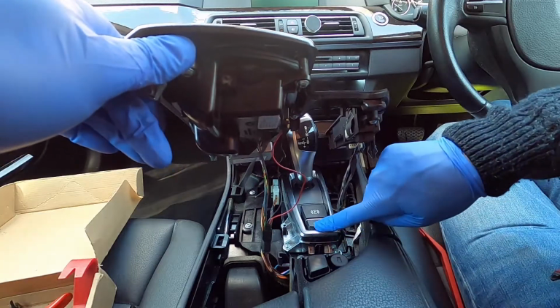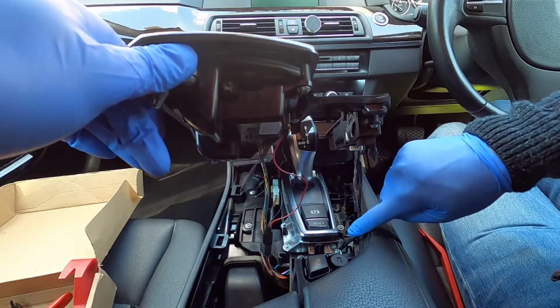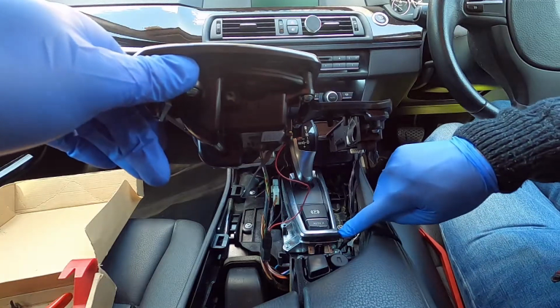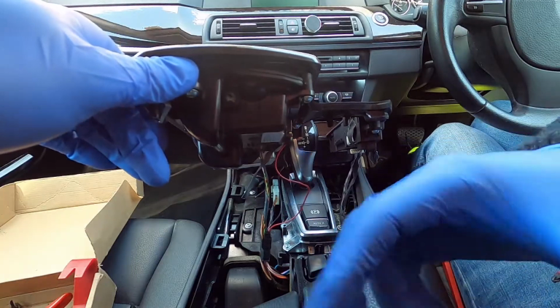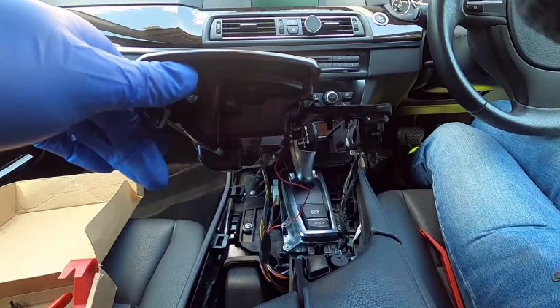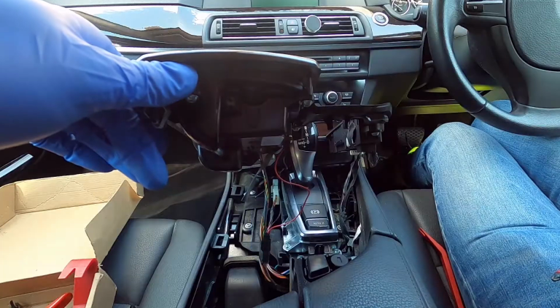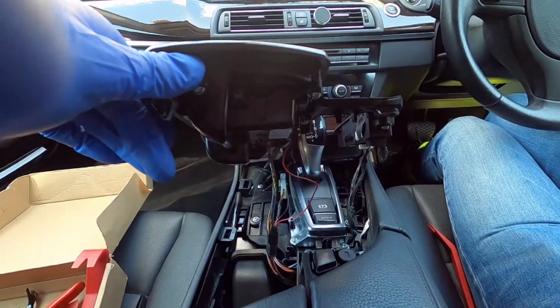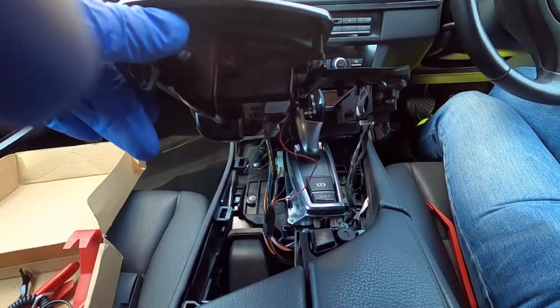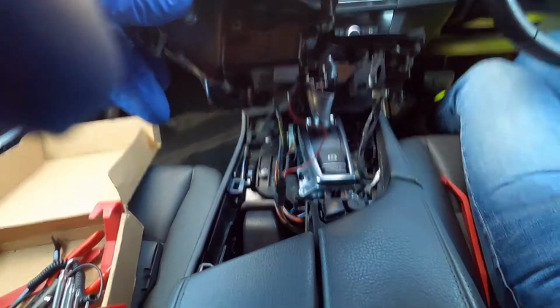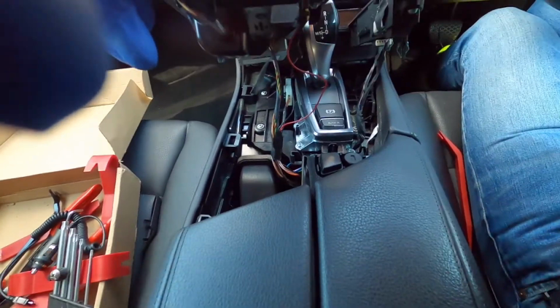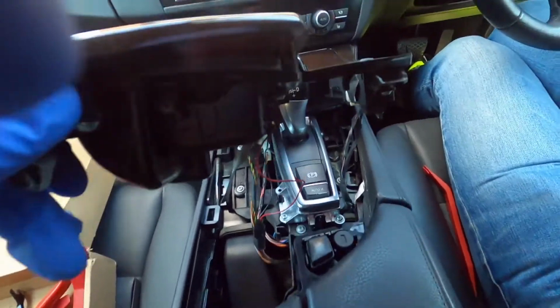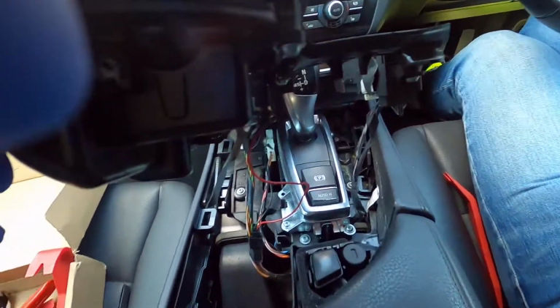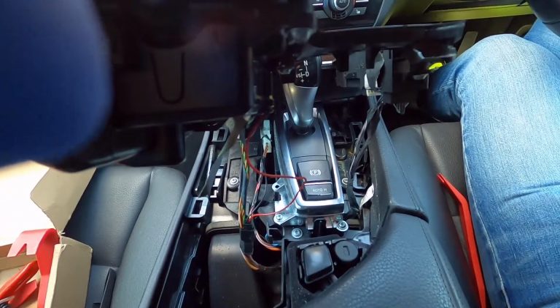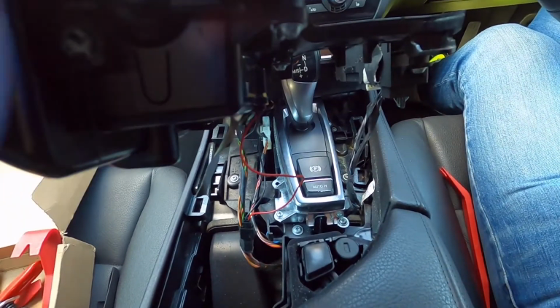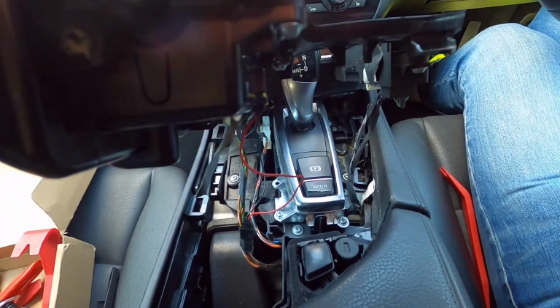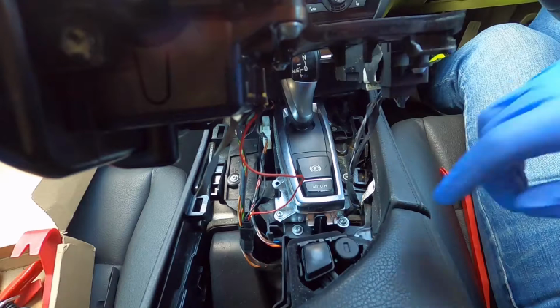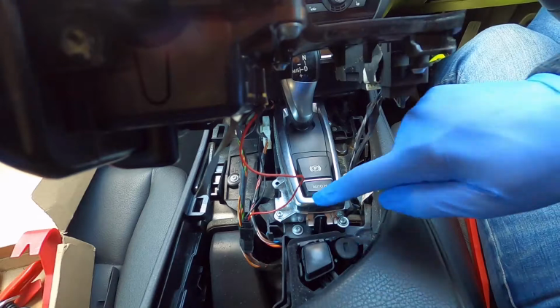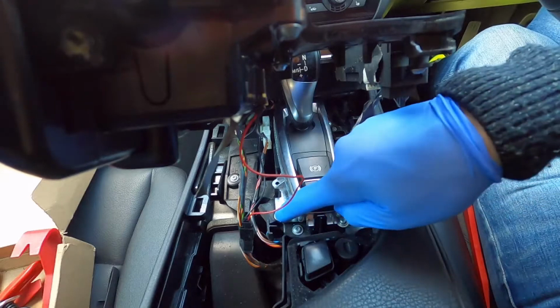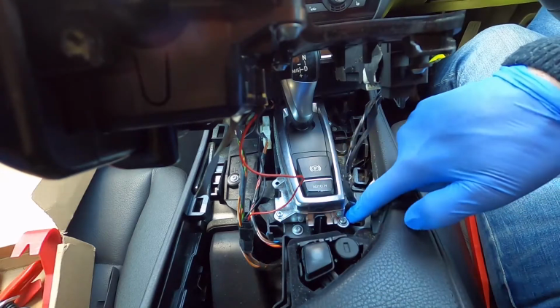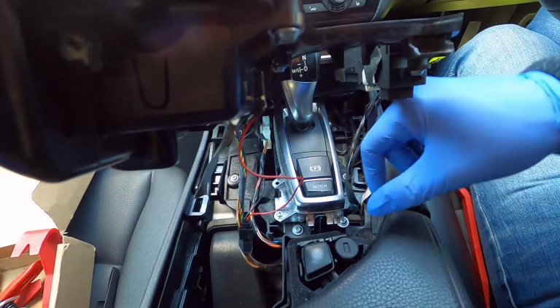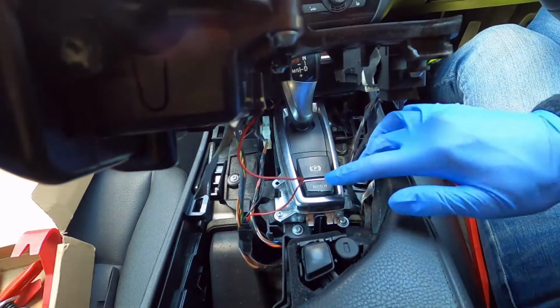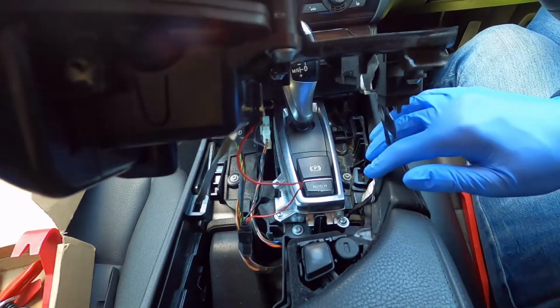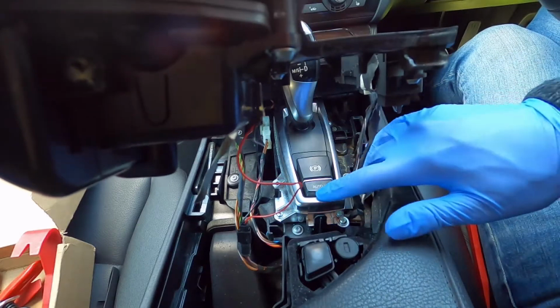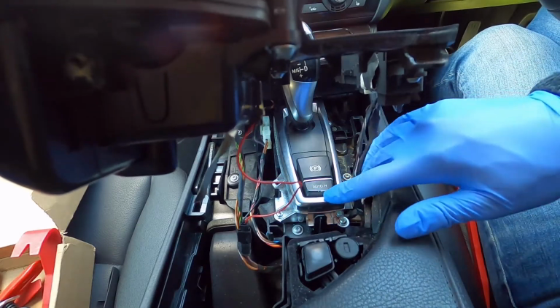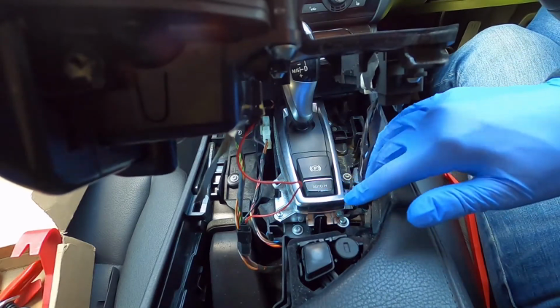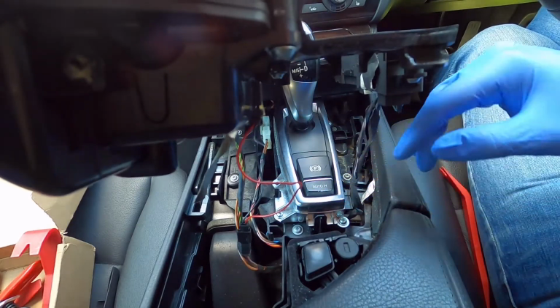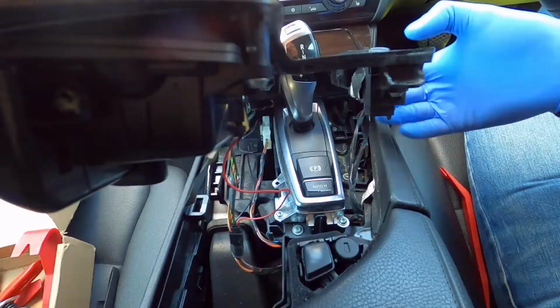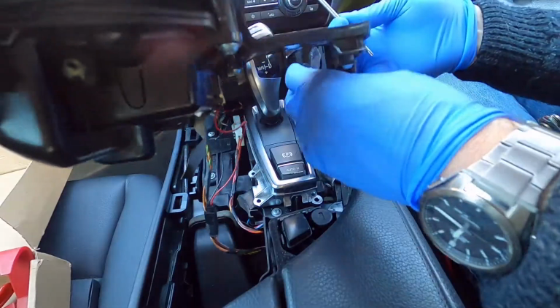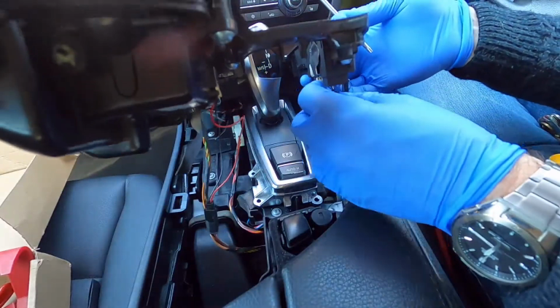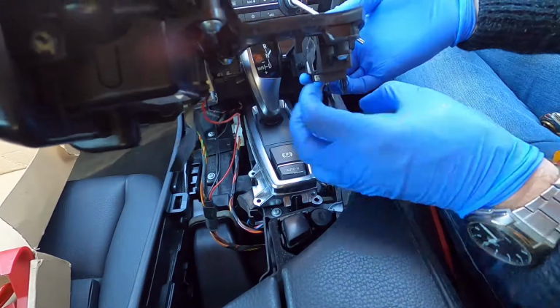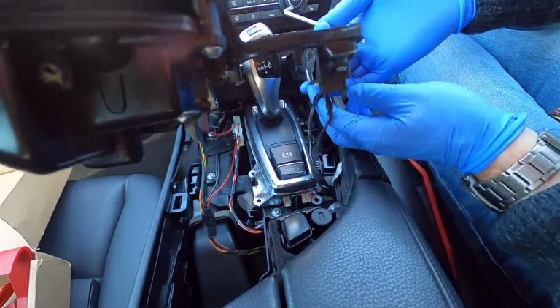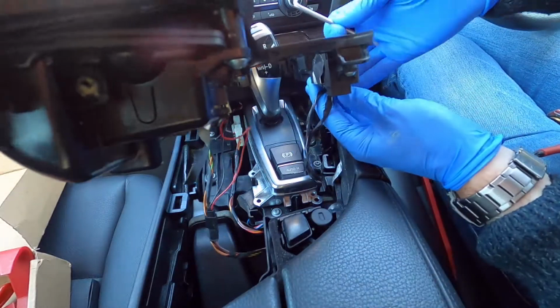What we're trying to do is get to the four Torx screws that hold the gear shifter surround — two are at the back and two are at the front. I couldn't get to the front screws, so I had to take out most of the connectors and set the trim panel off to one side.